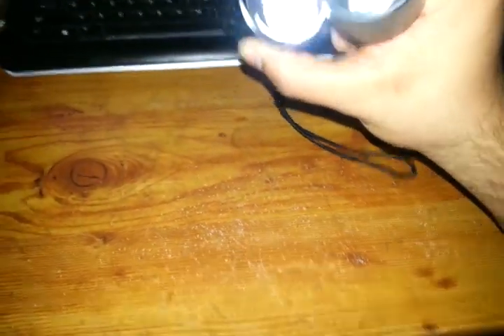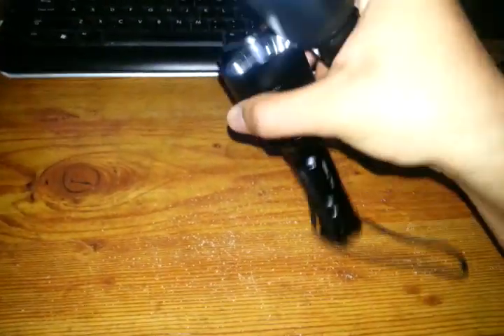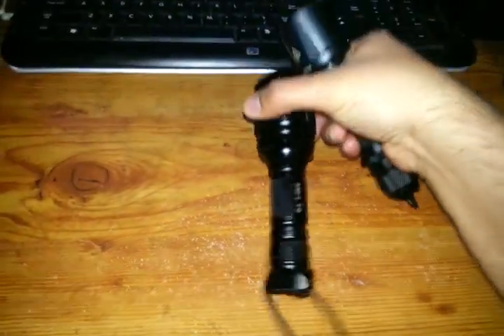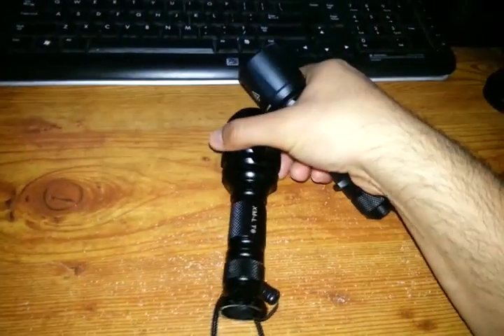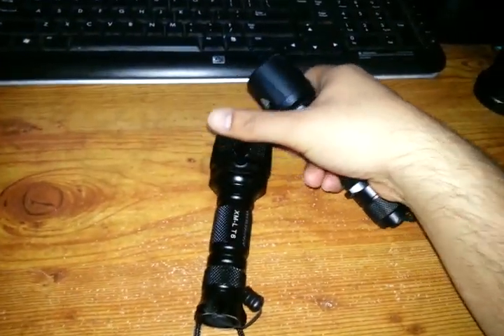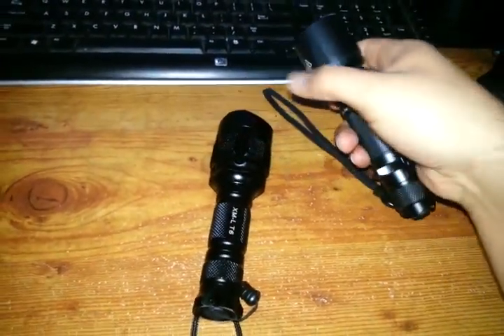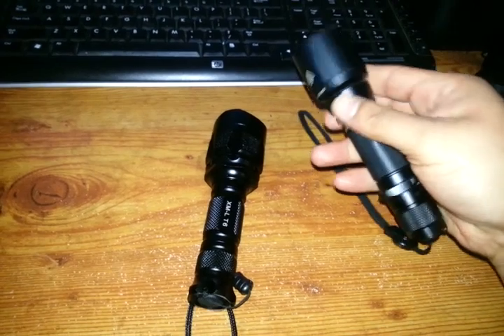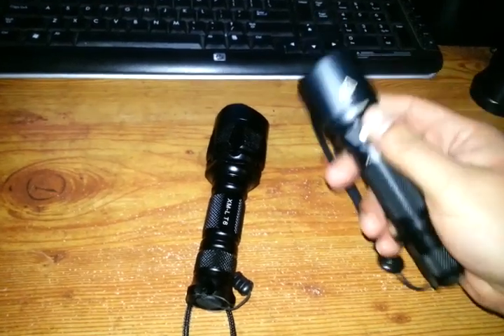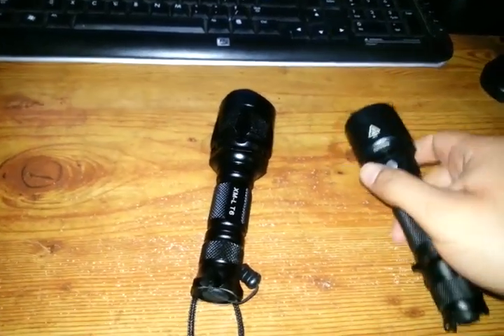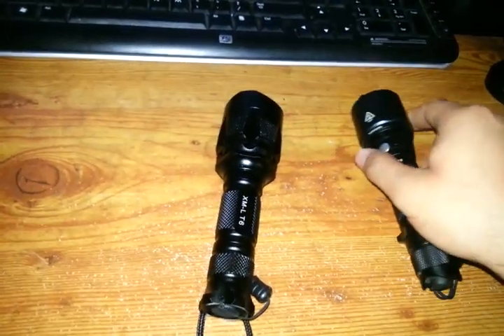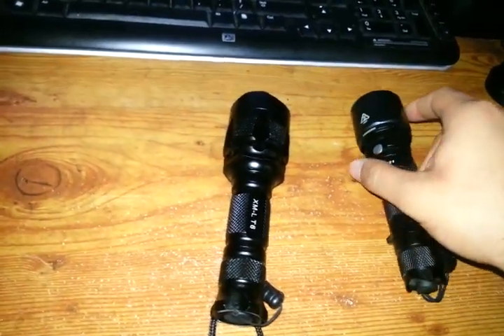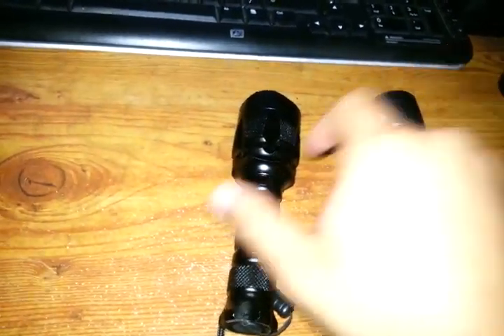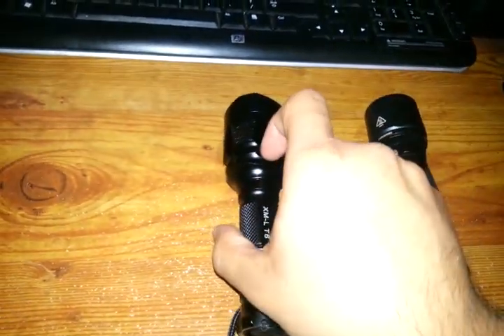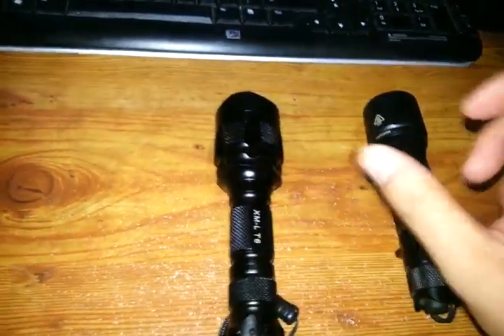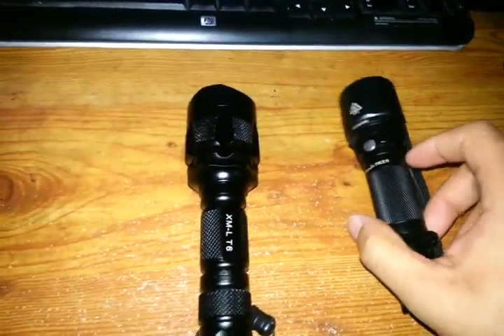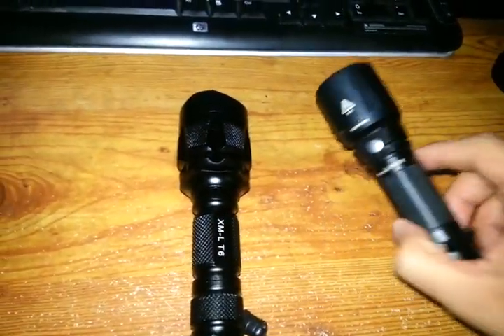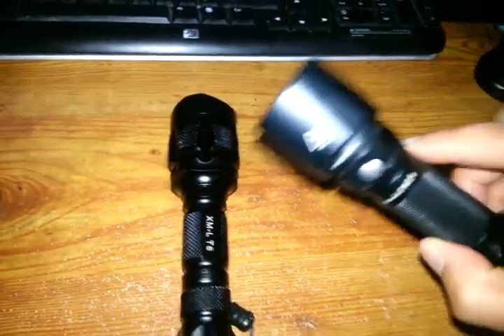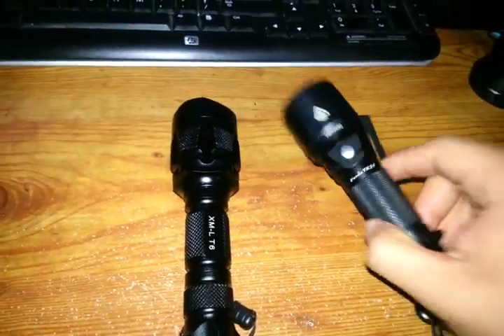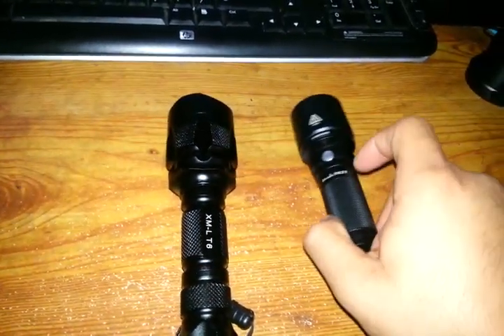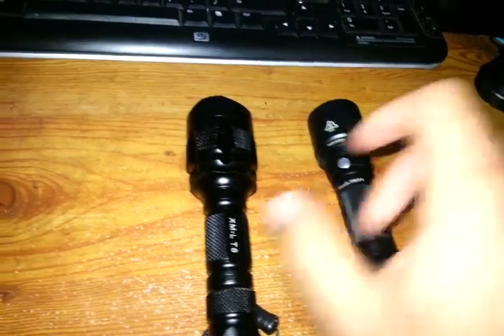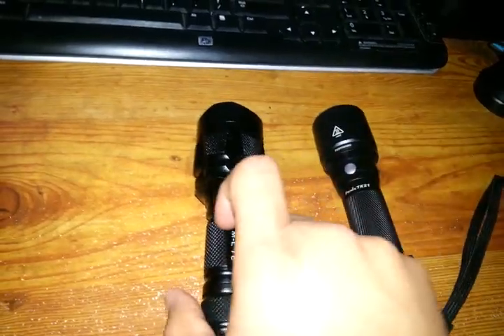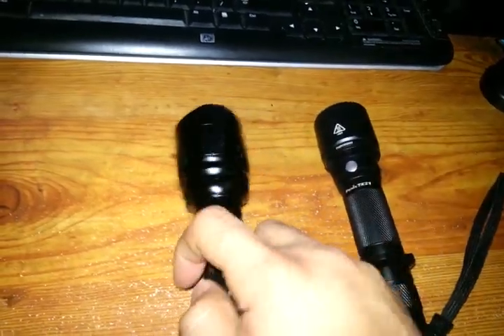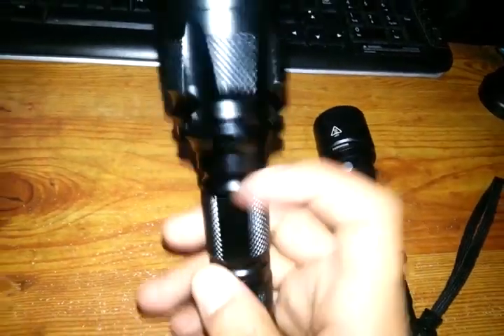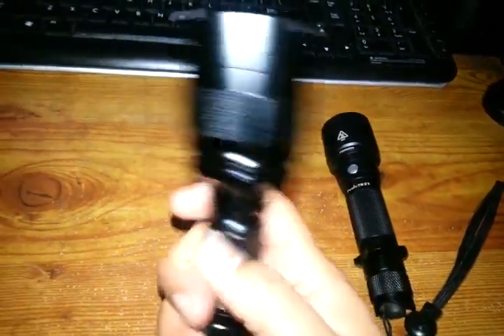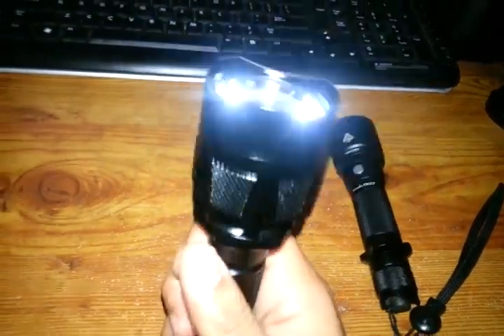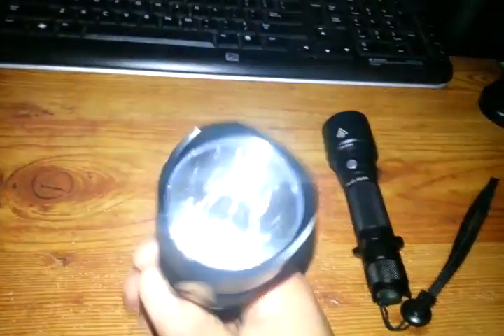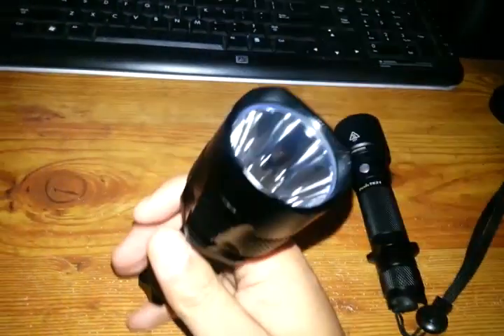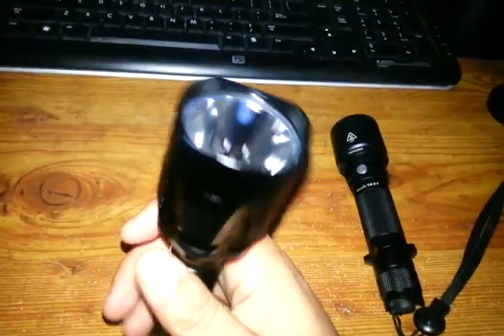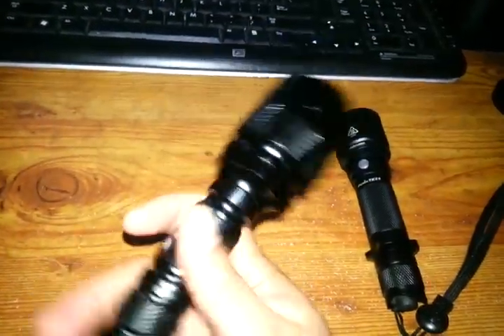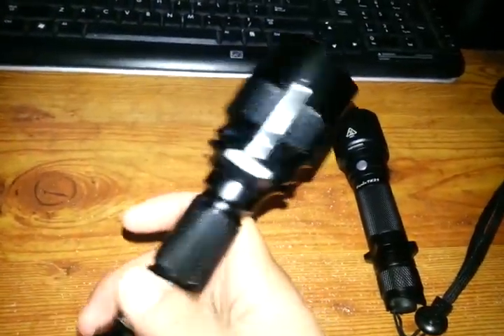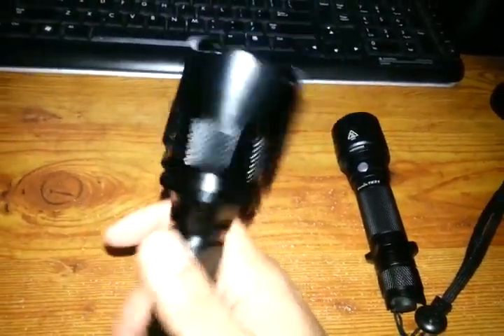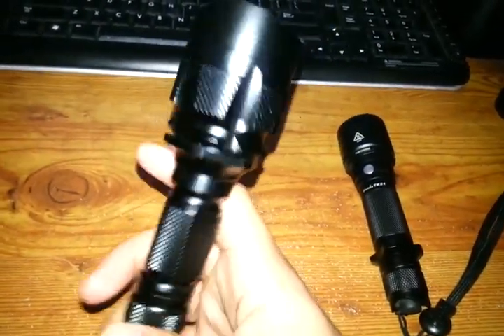It's a little larger than the TK21, and it out-throws it by quite a bit — a lot brighter as well. This just destroys it in output, light output.